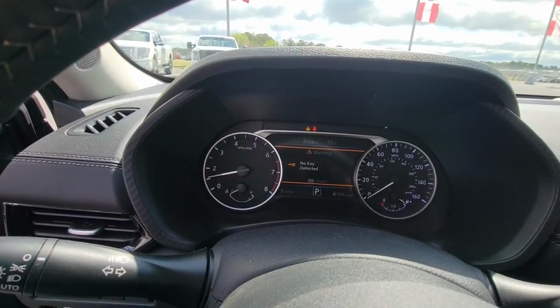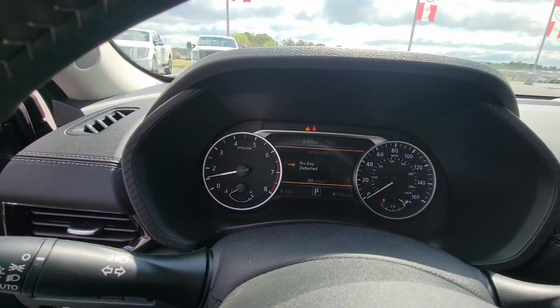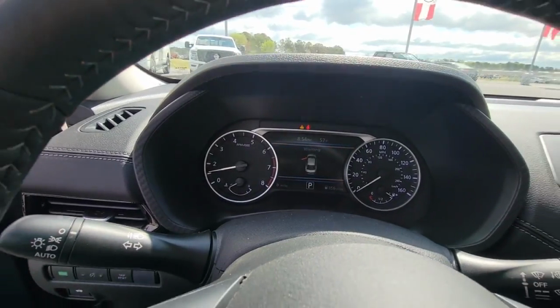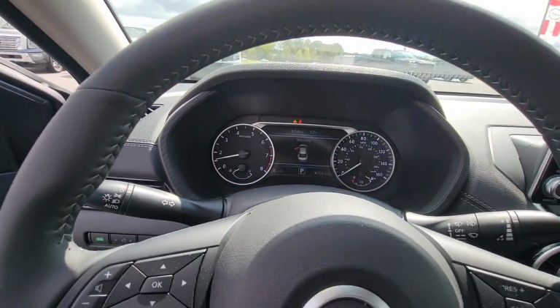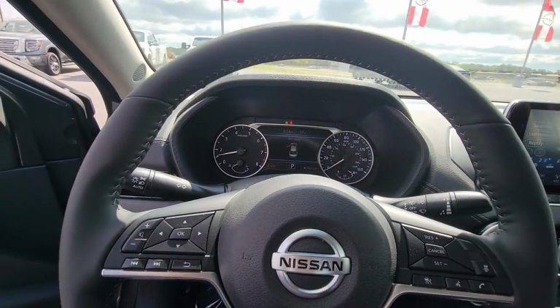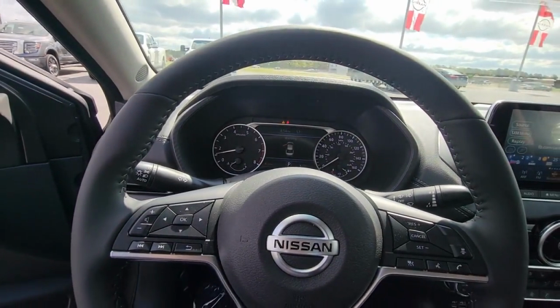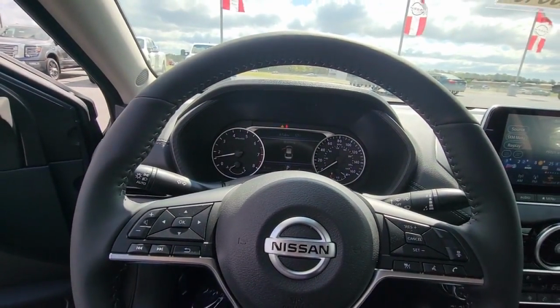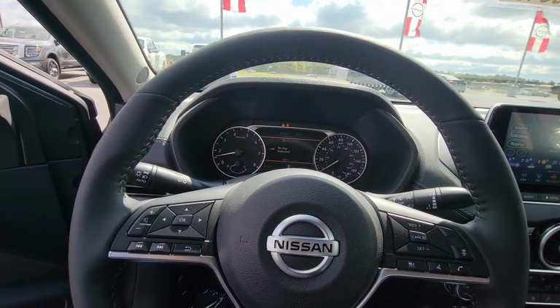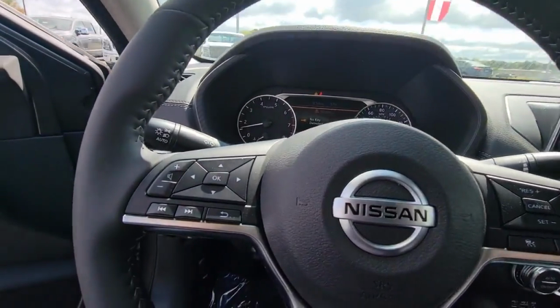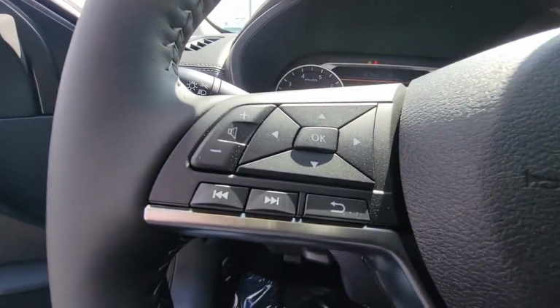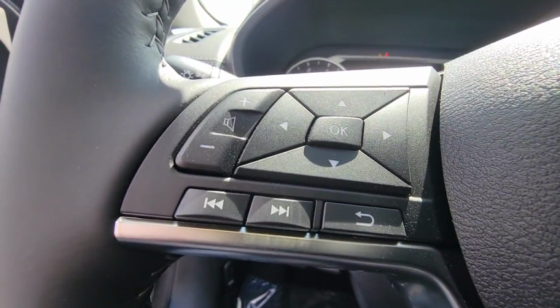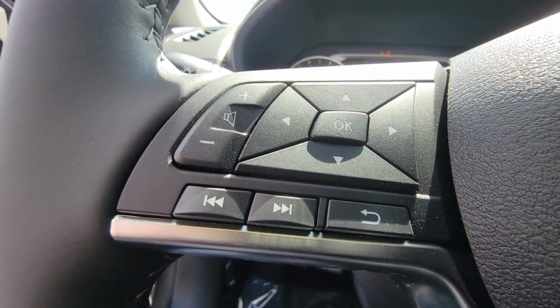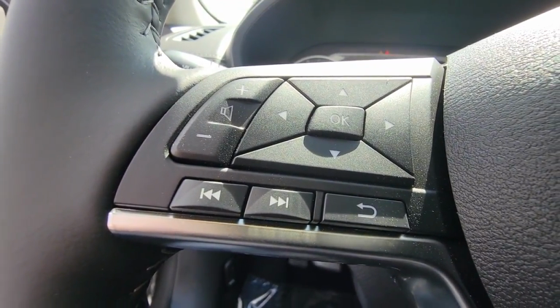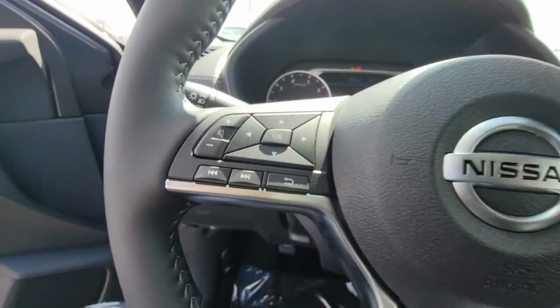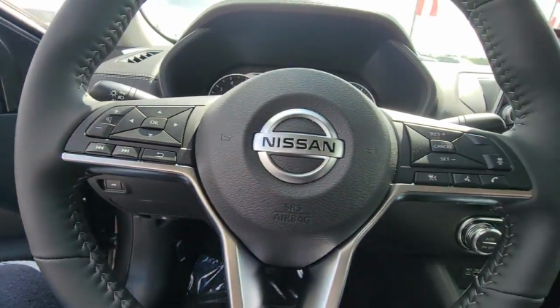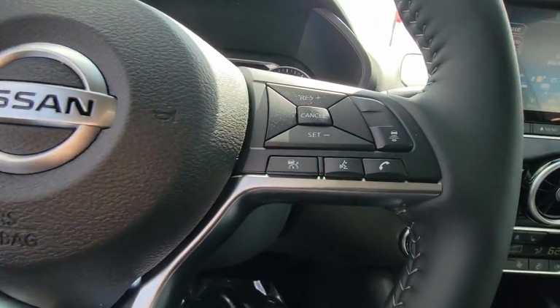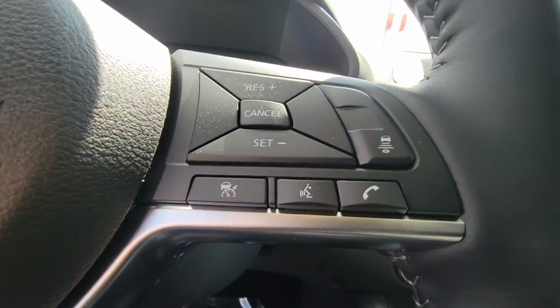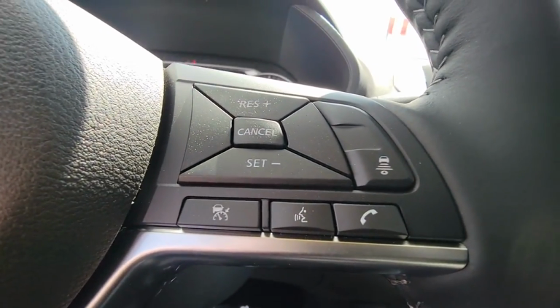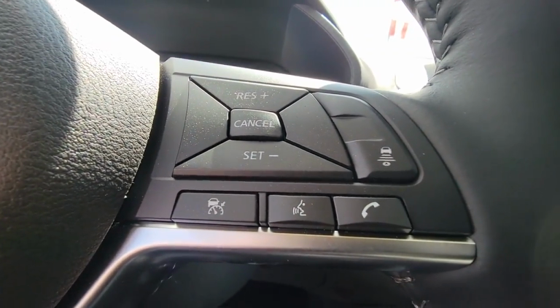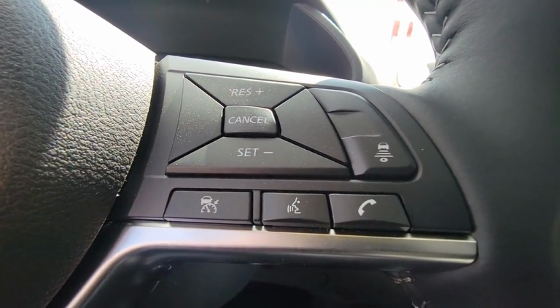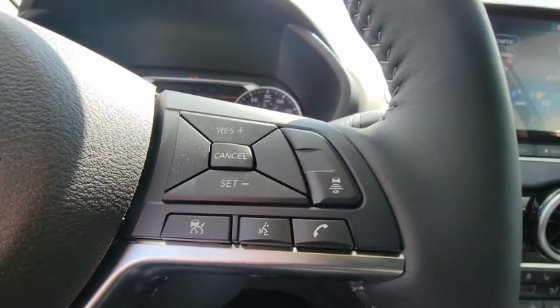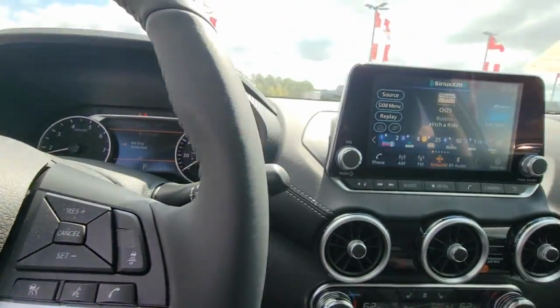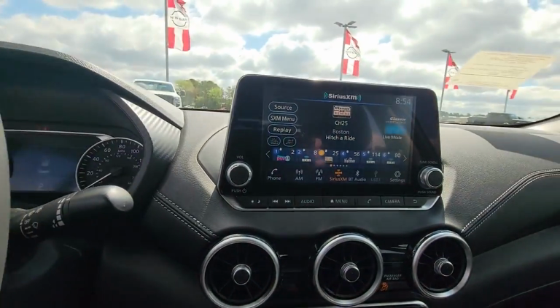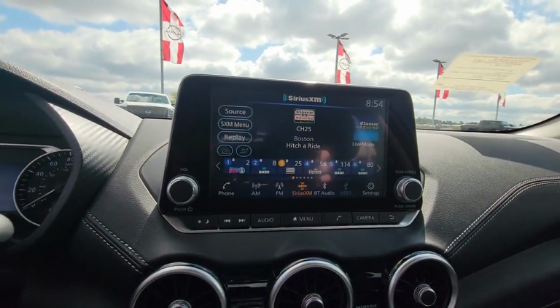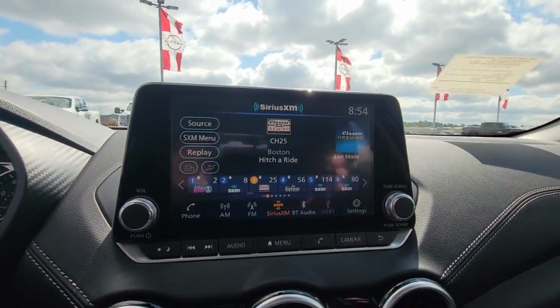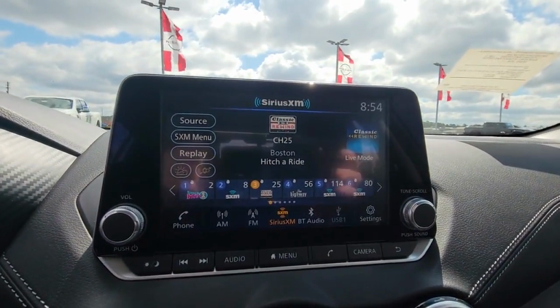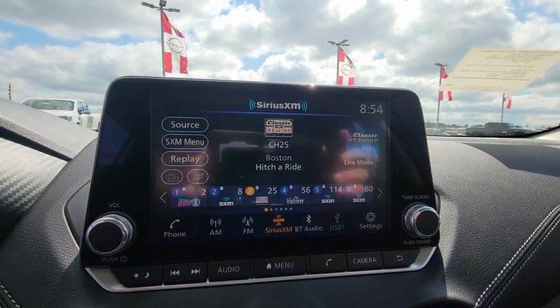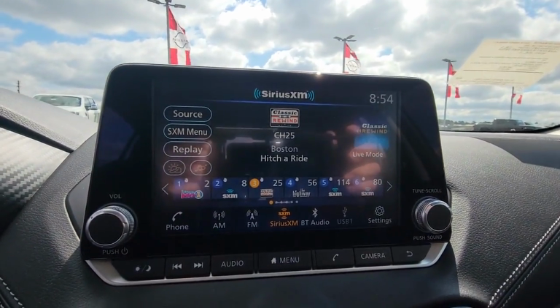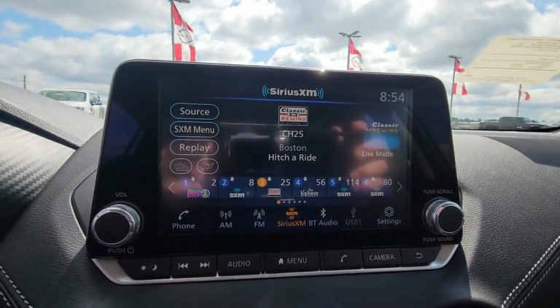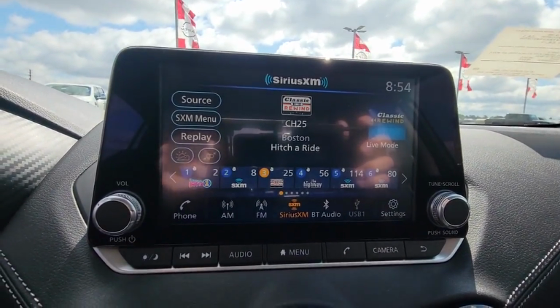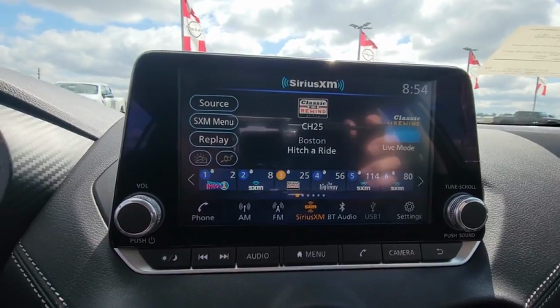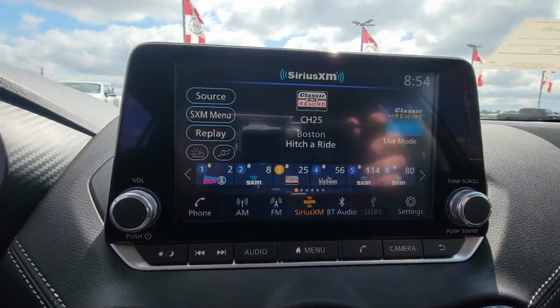Apple CarPlay and or Android Auto. Keyless Entry. Satellite radio. Remote engine start. Steering wheel audio controls. Blind spot monitor. Alarm. Electronic stability control. Aluminum wheels. Heated front seat.